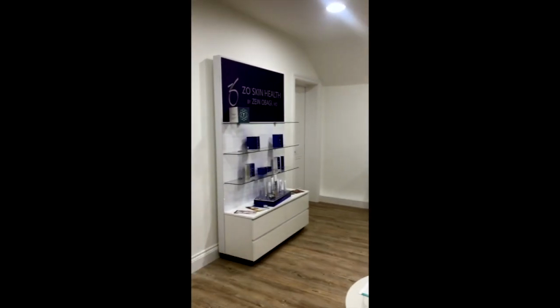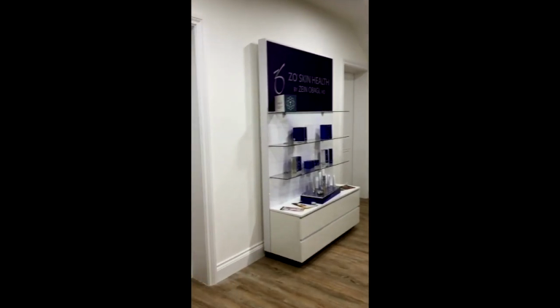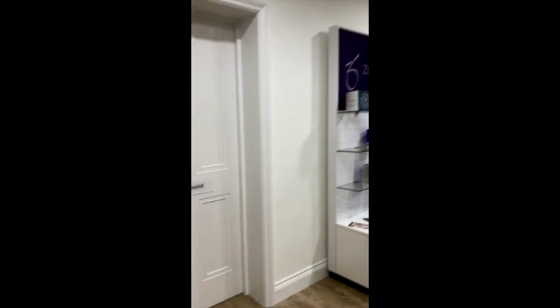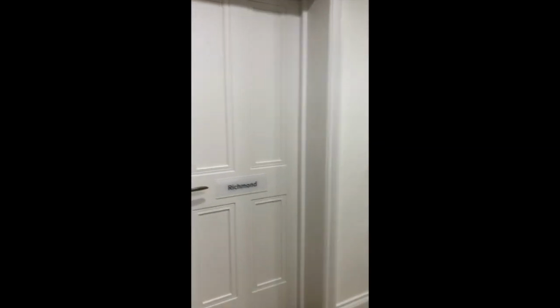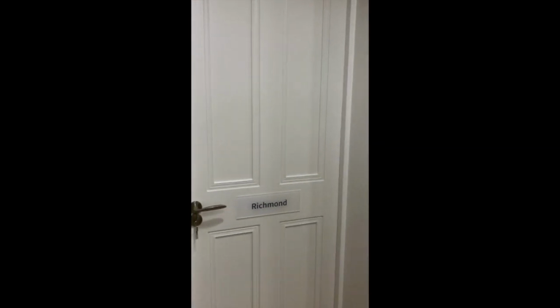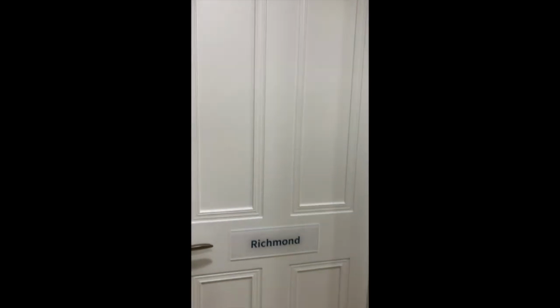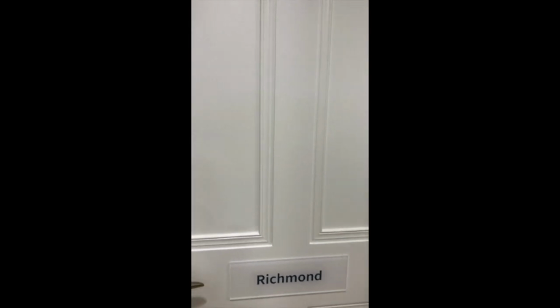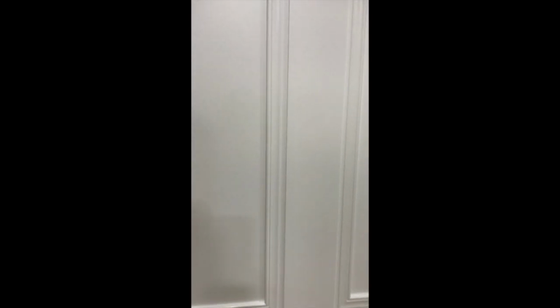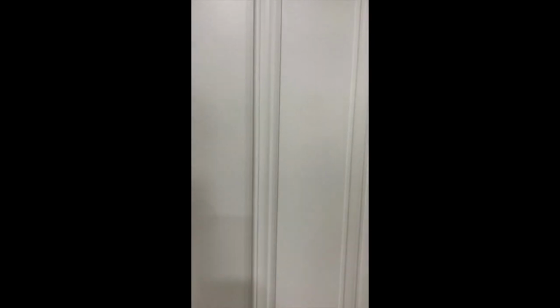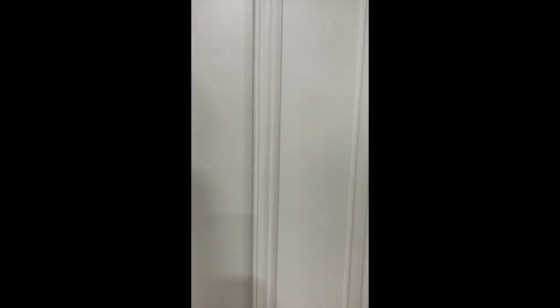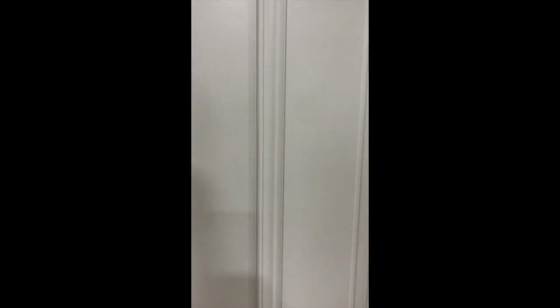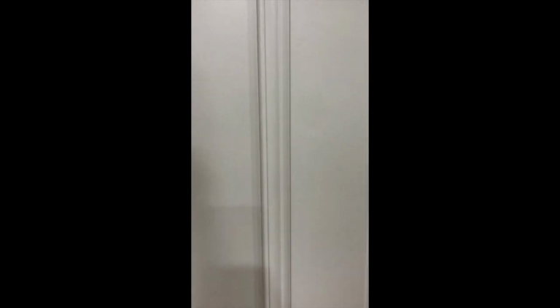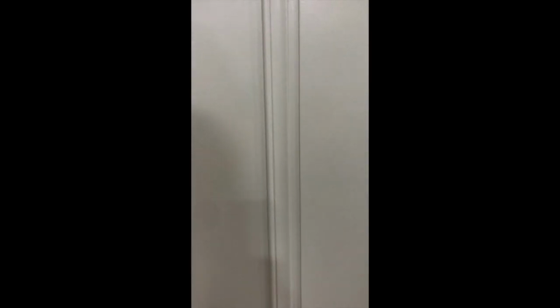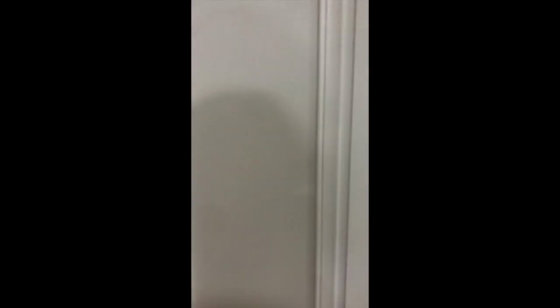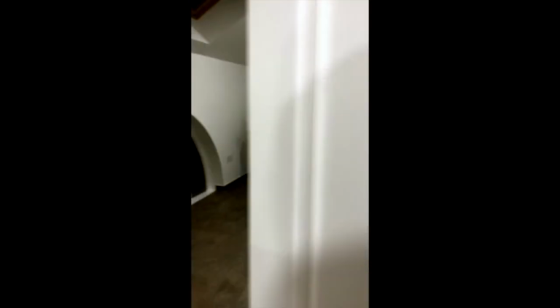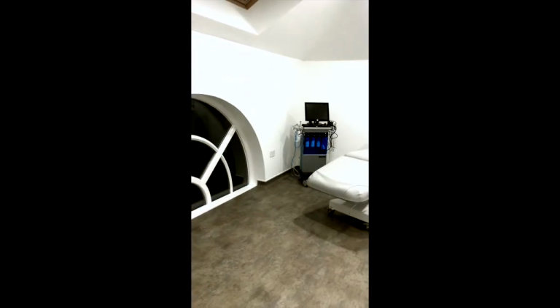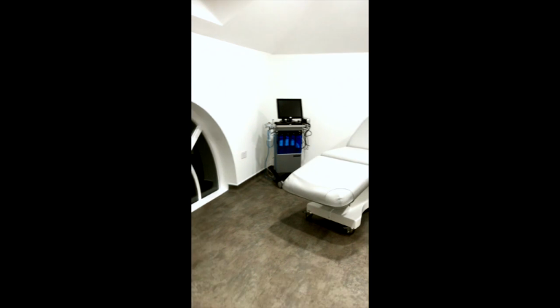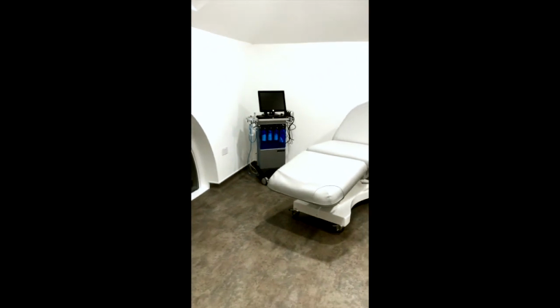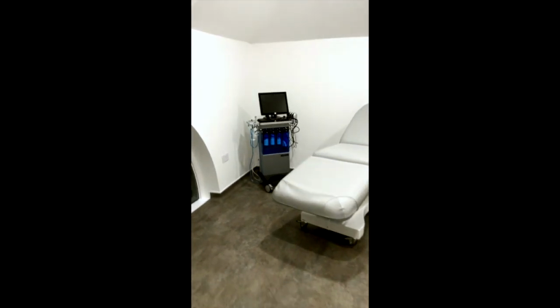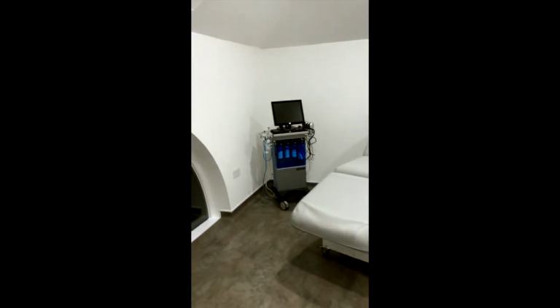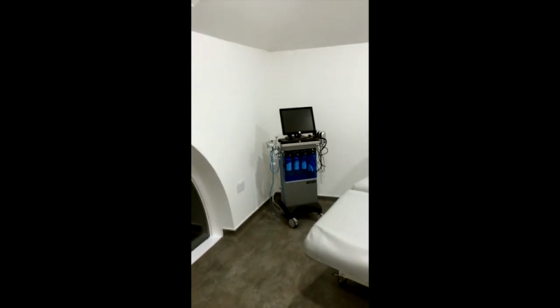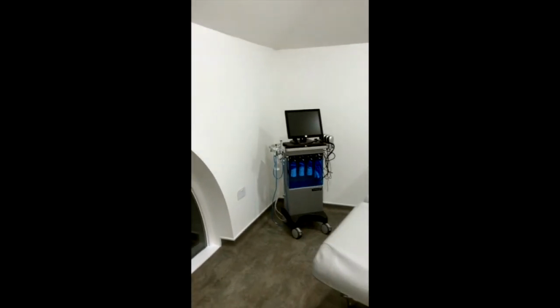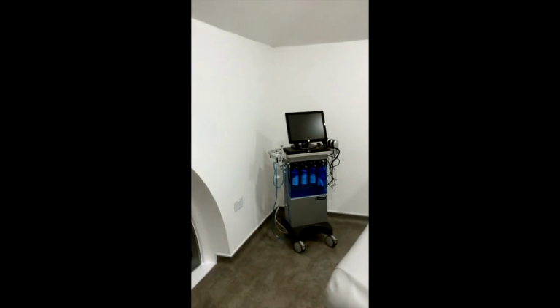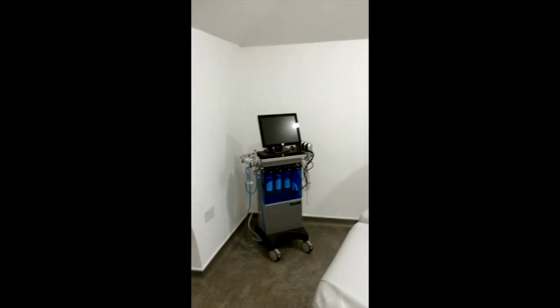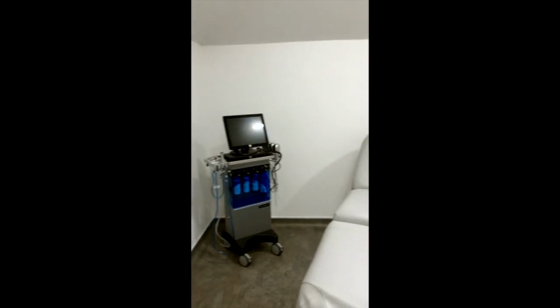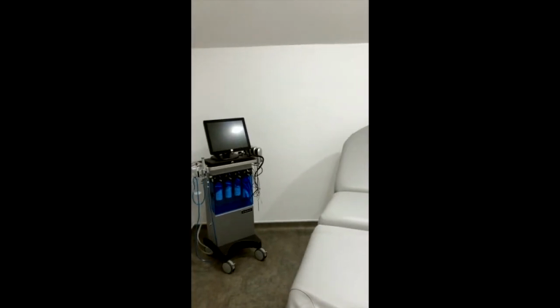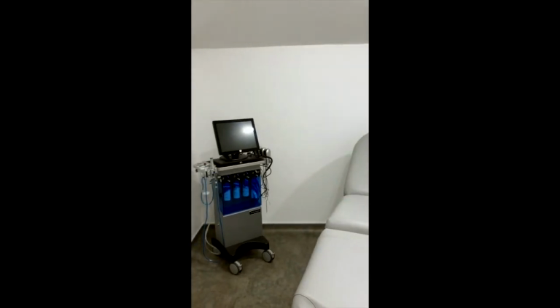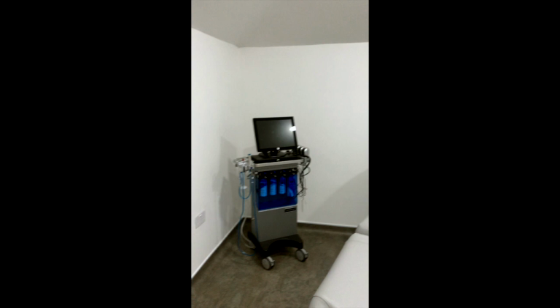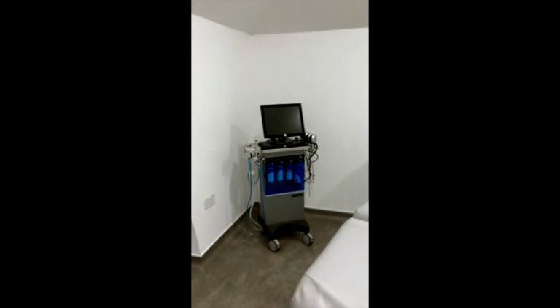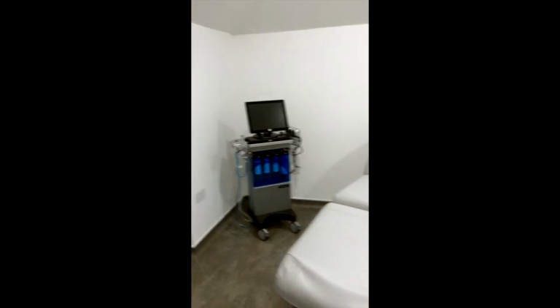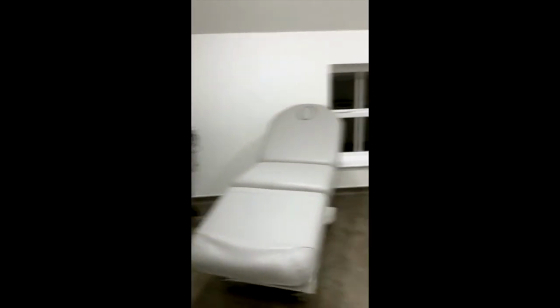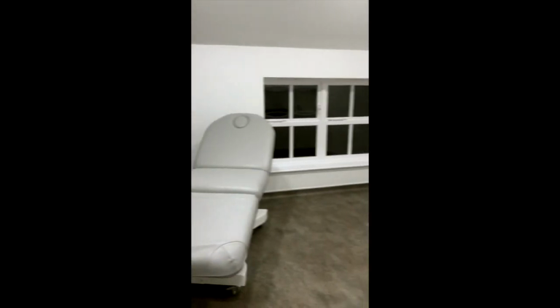Richmond room is home to Hydrofacial. I don't think there's anybody in here right now. This is the Hydrofacial — a fantastic facial machine.